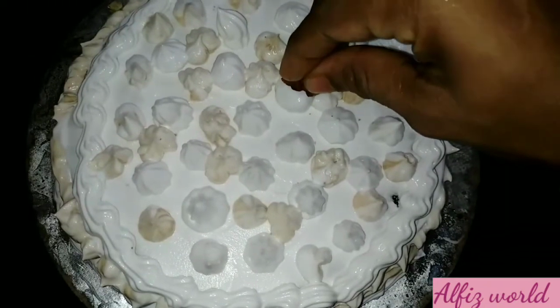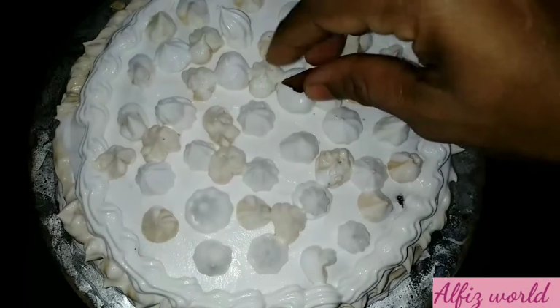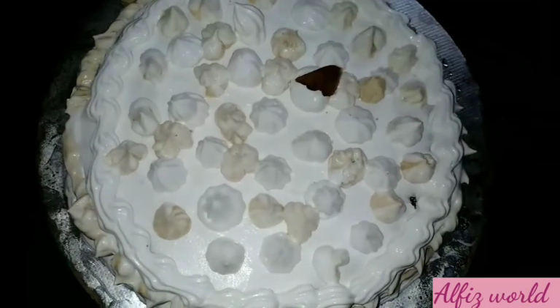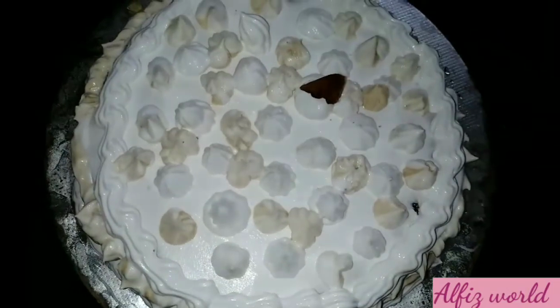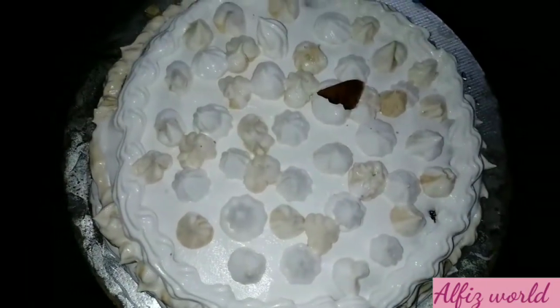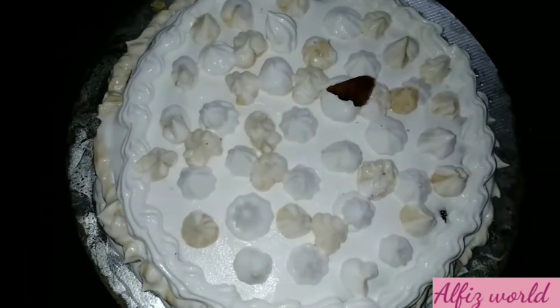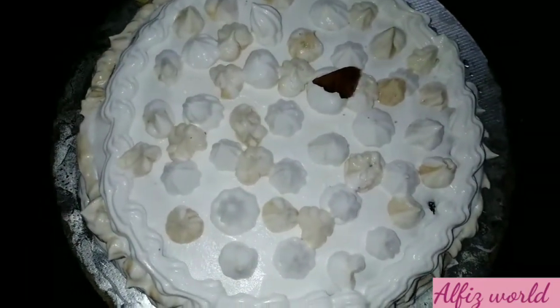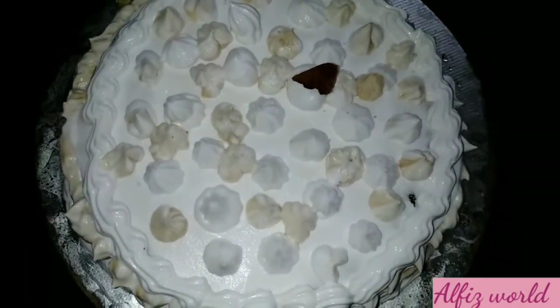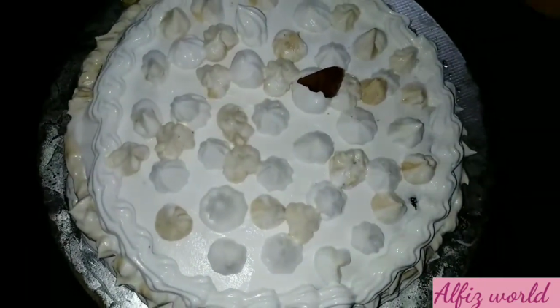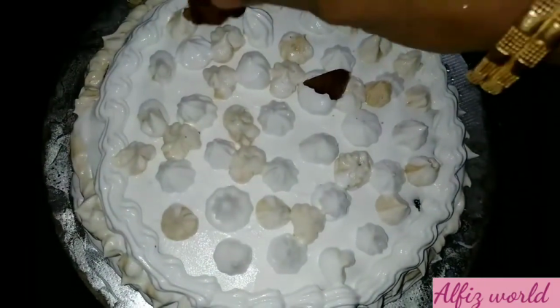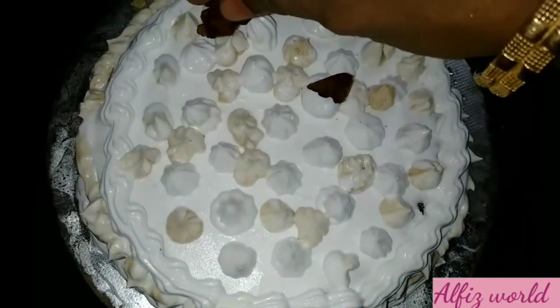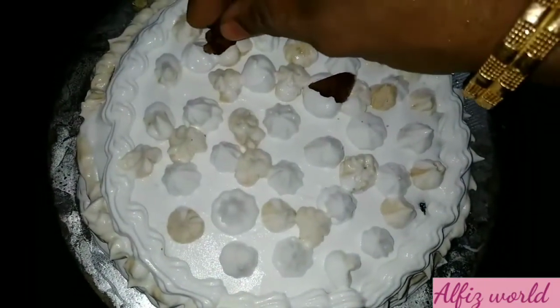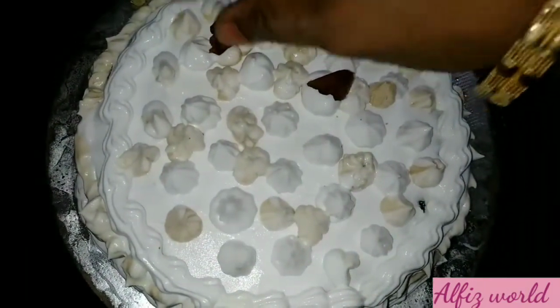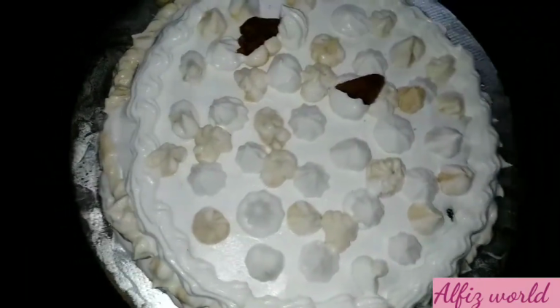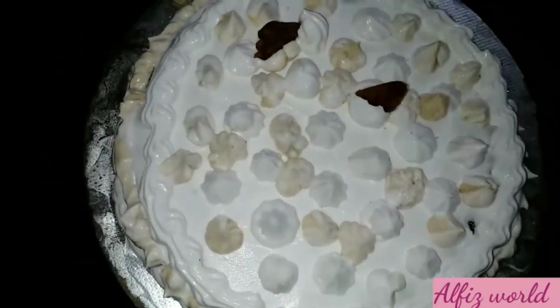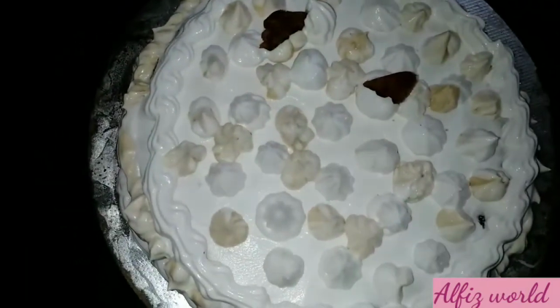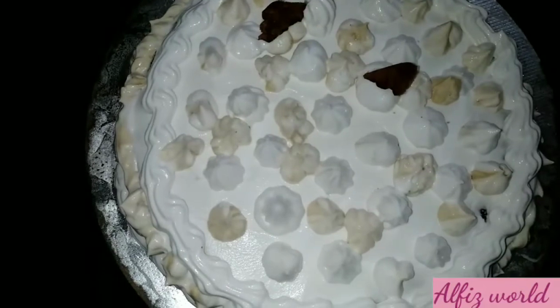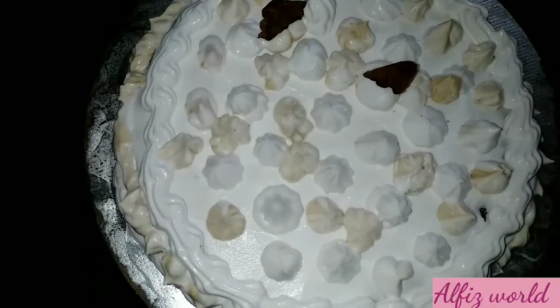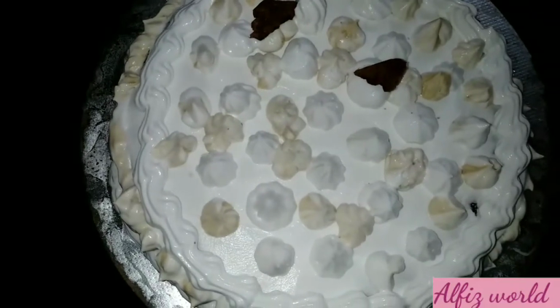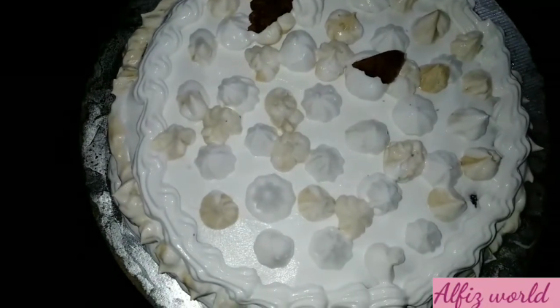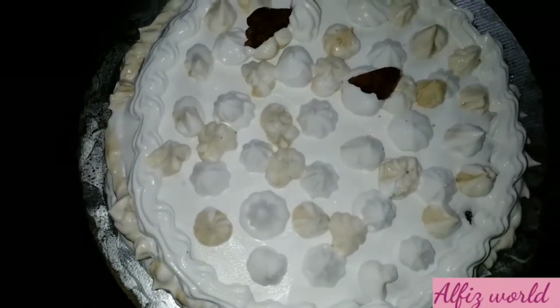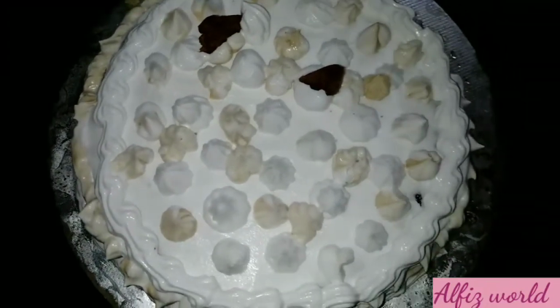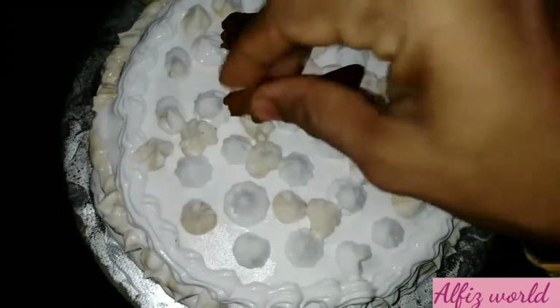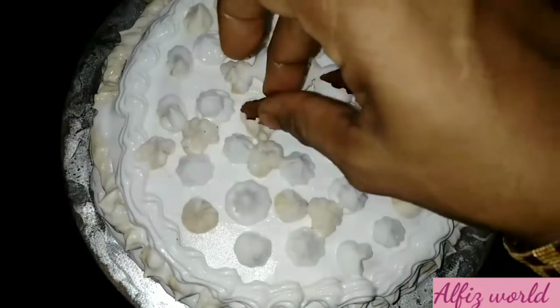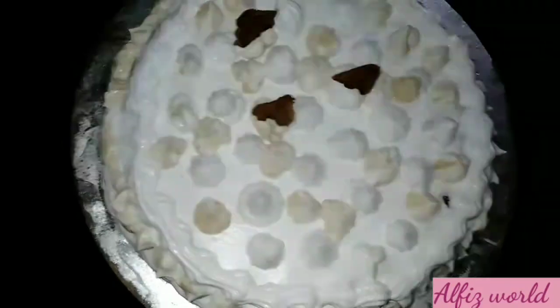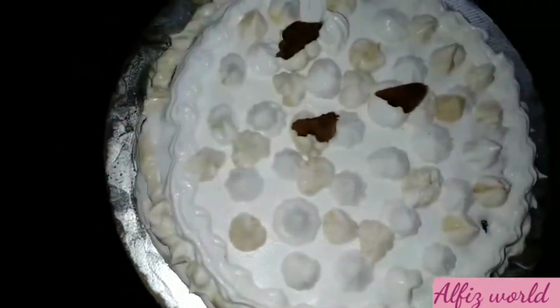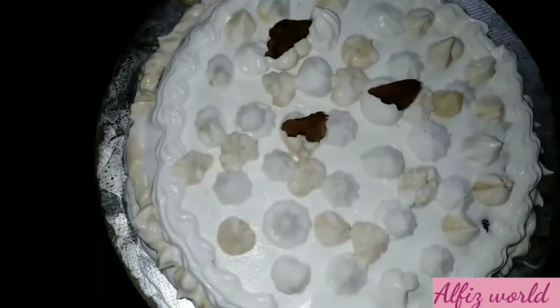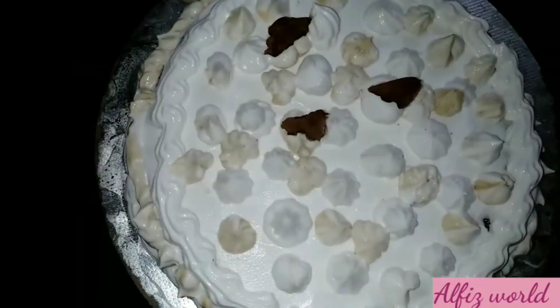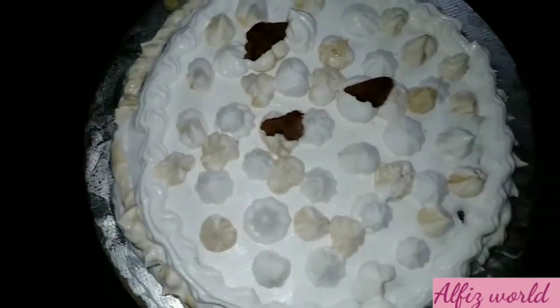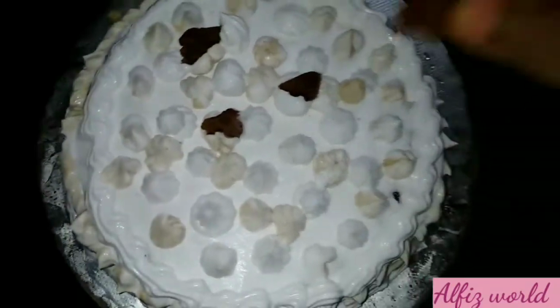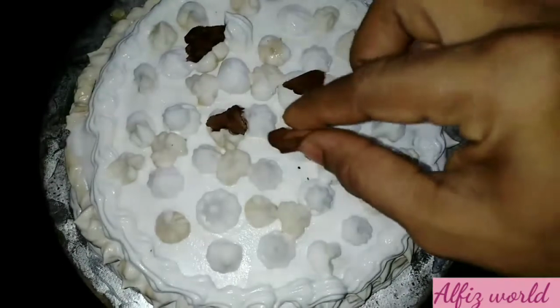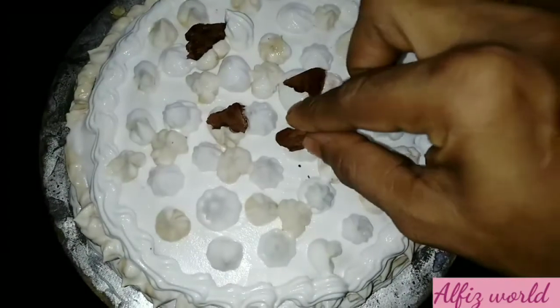I am going to make a biscuit. I am going to make a cake for an awel-pulling. Let's go to the video.